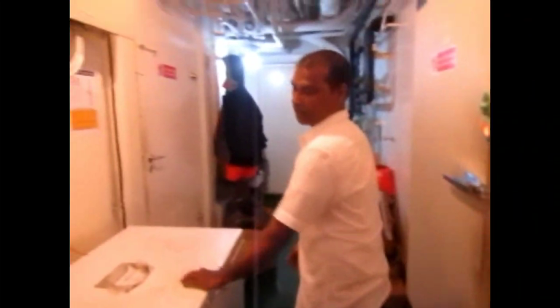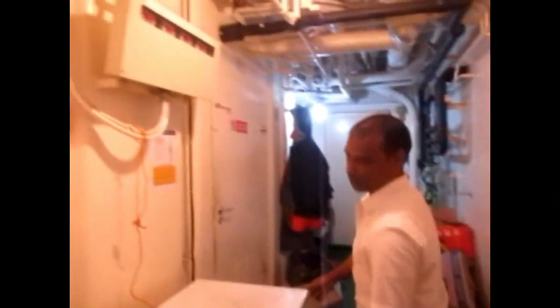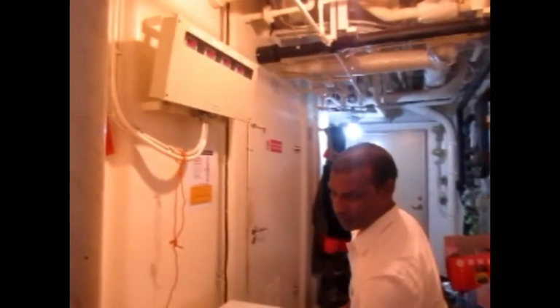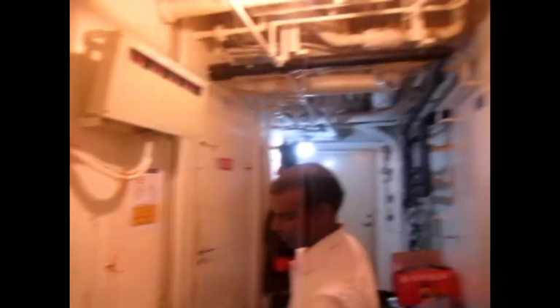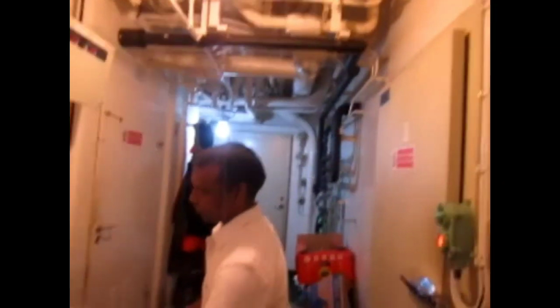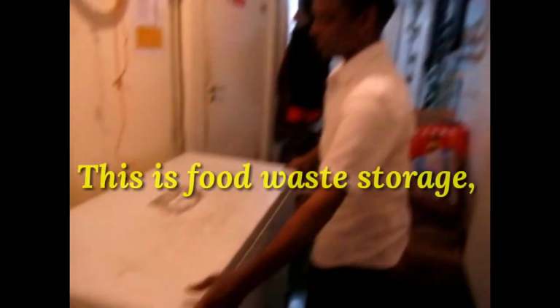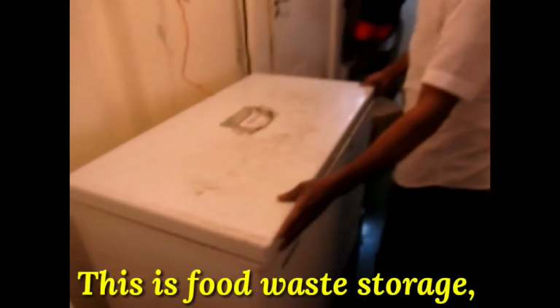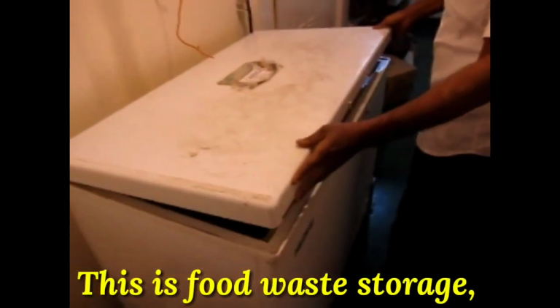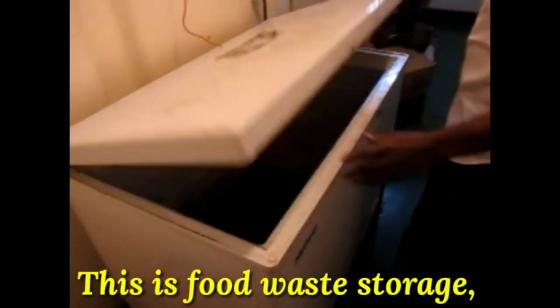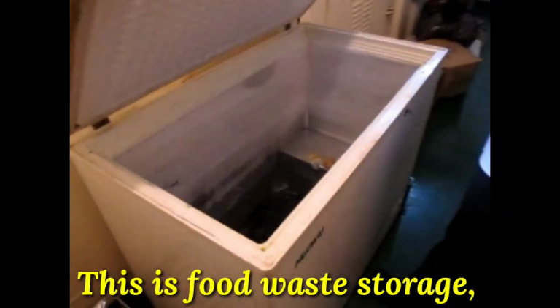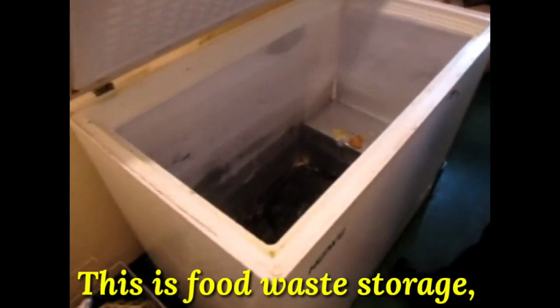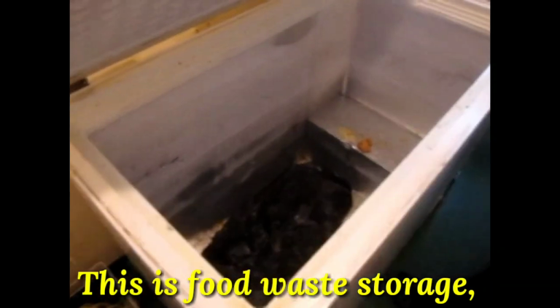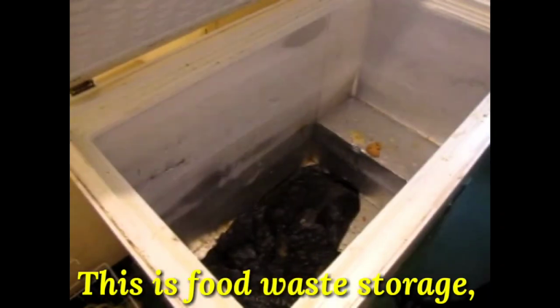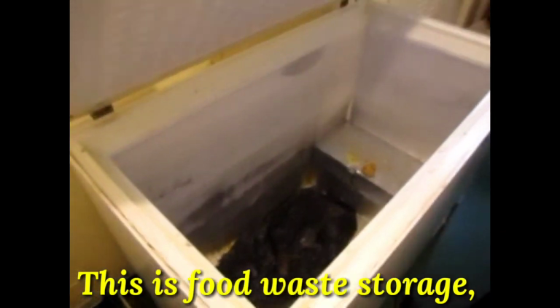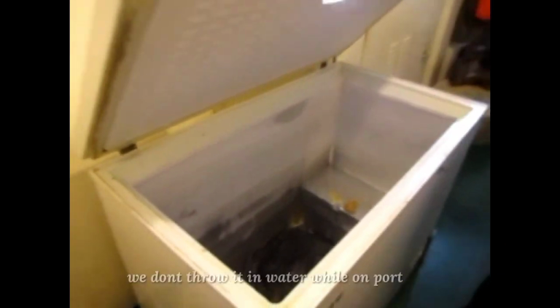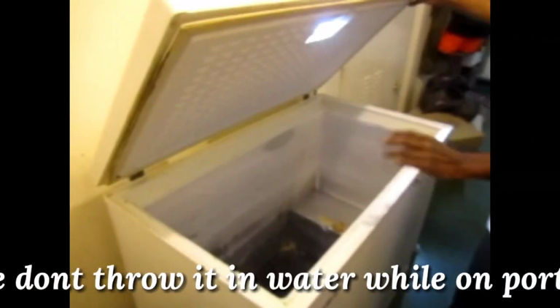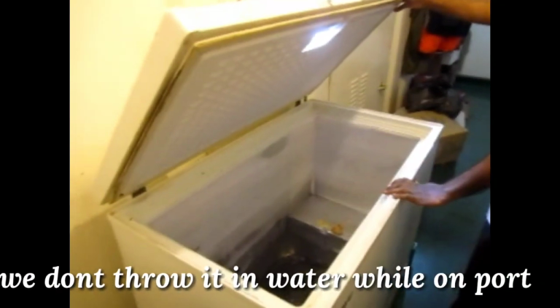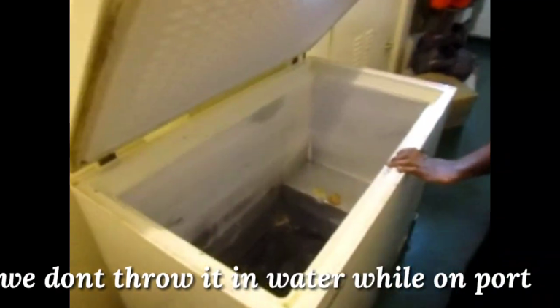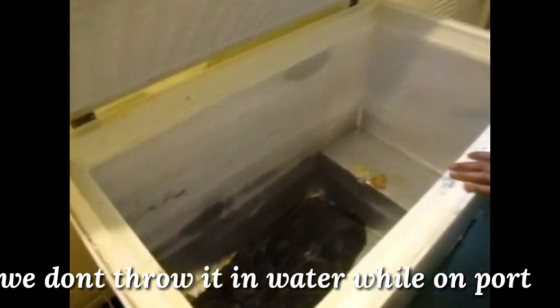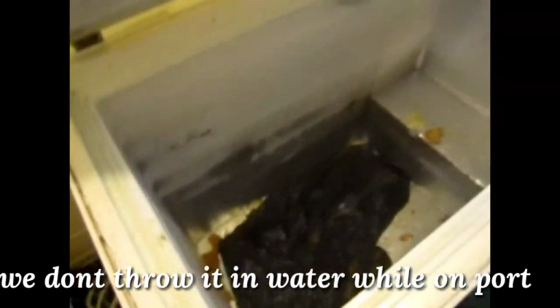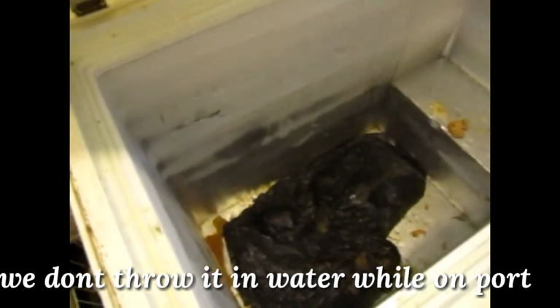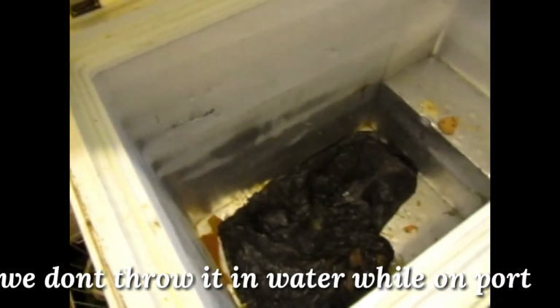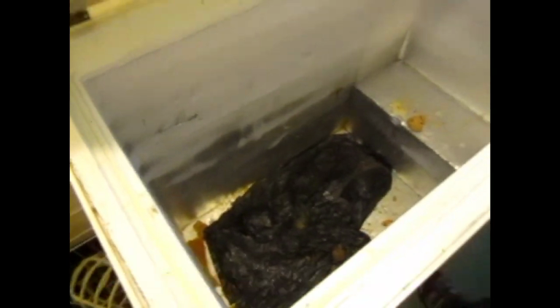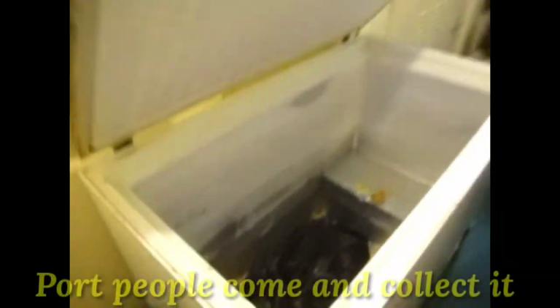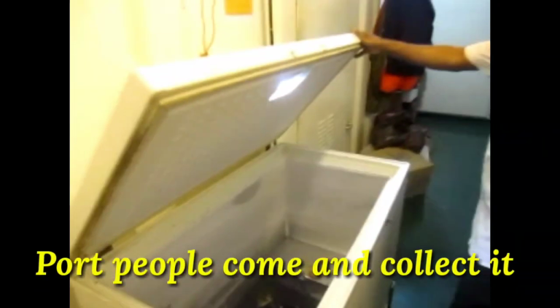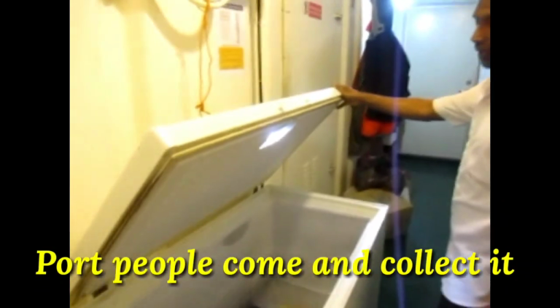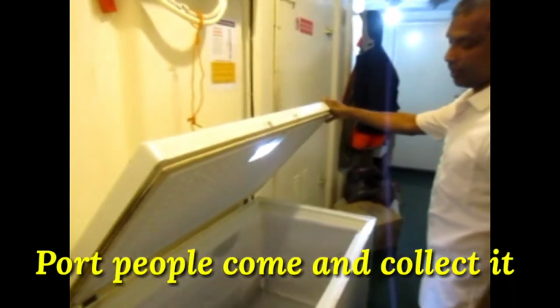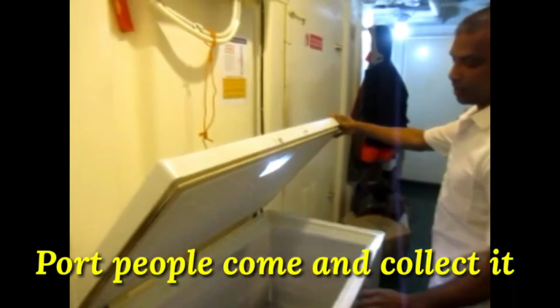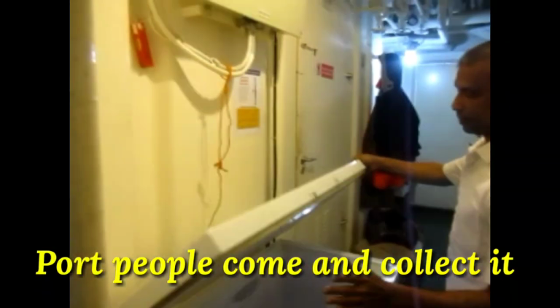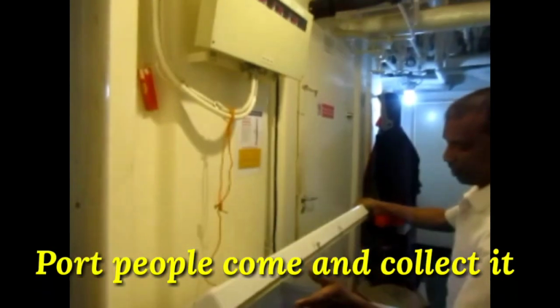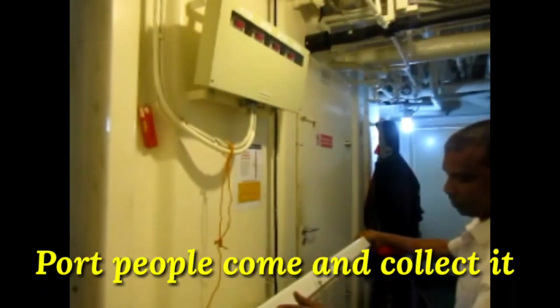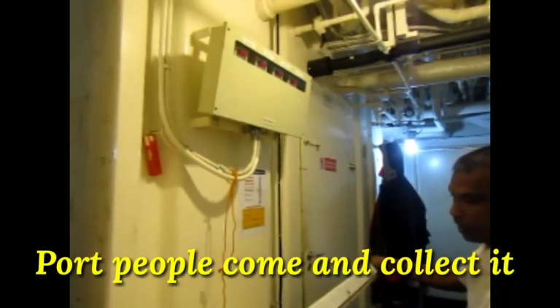This is our provision store. This is the fridge. We keep food waste here. This is fully freezed. We don't have to drink the water directly here — we will take the pot of water.